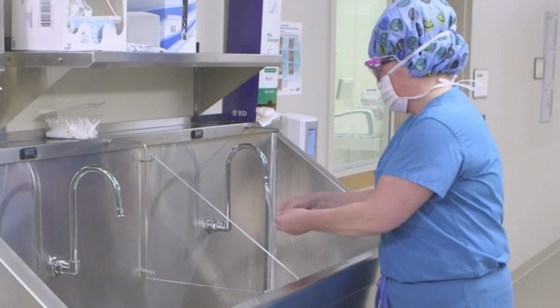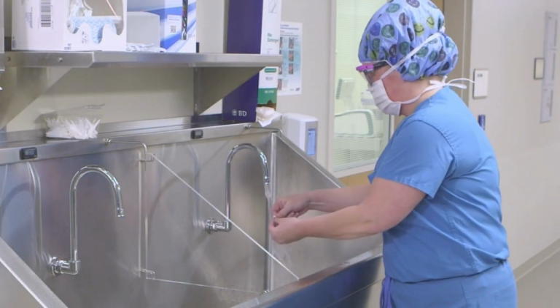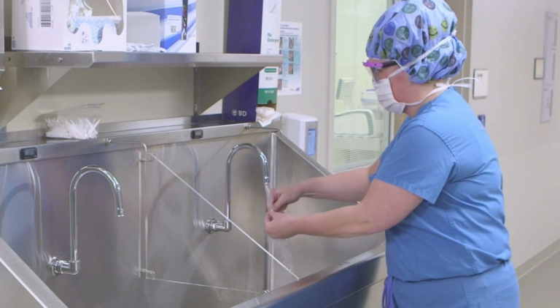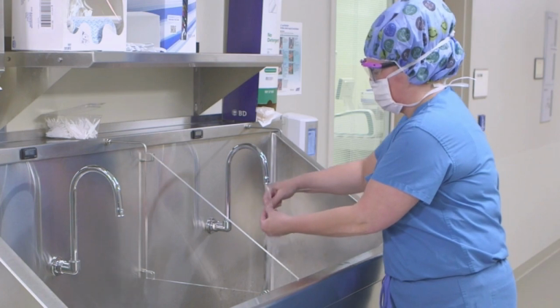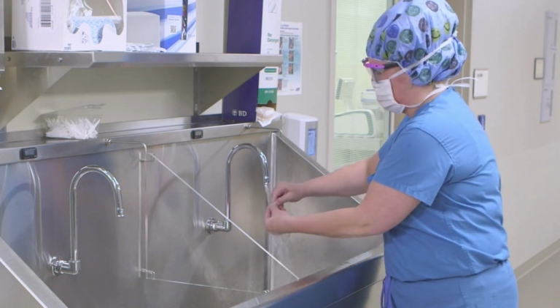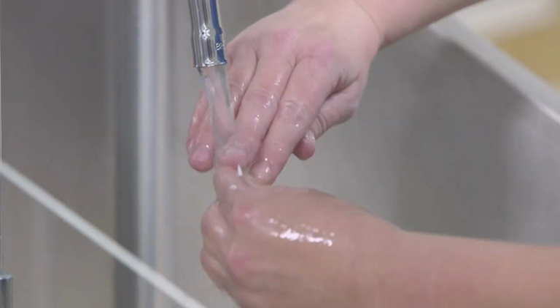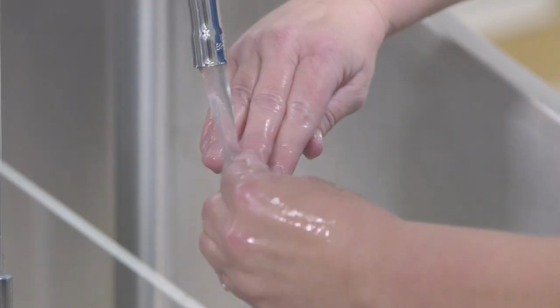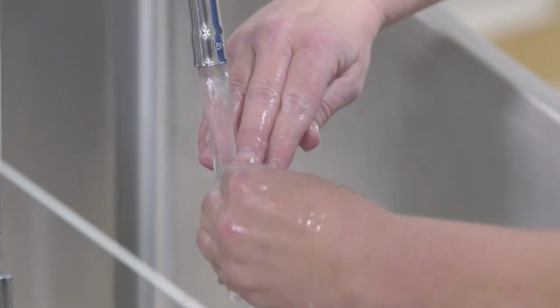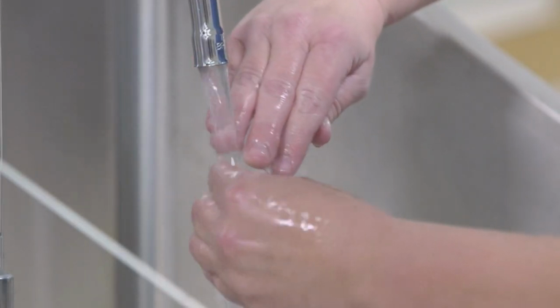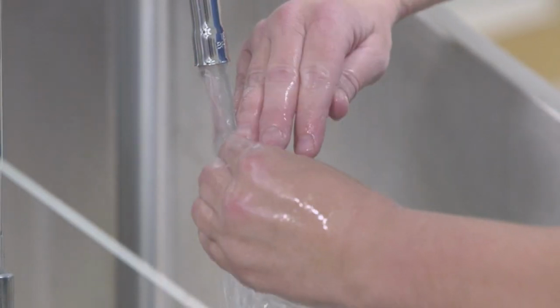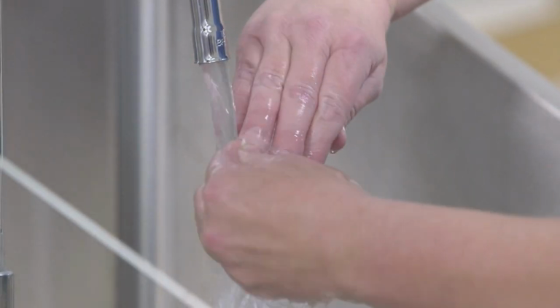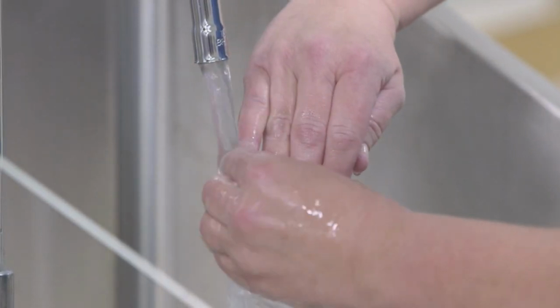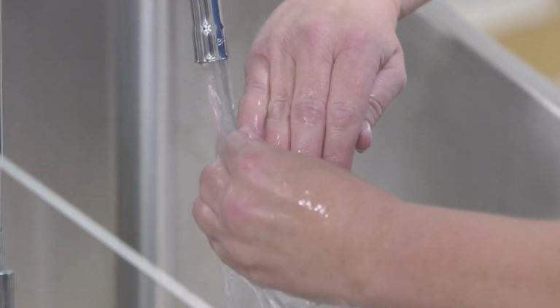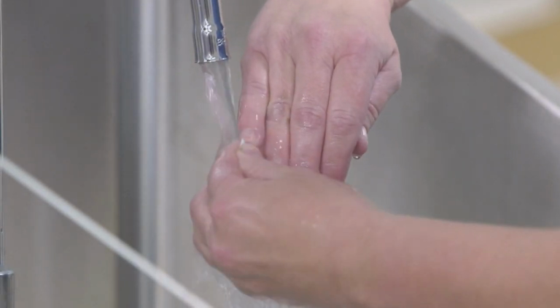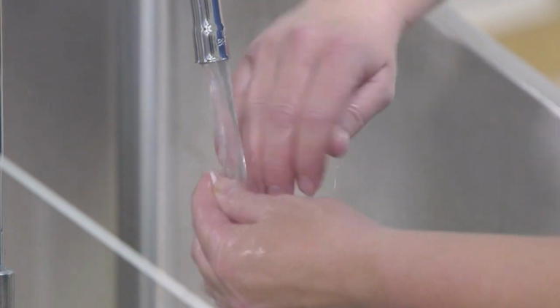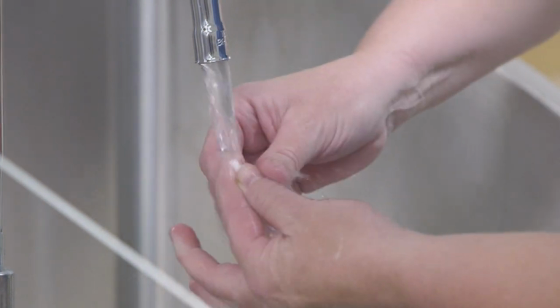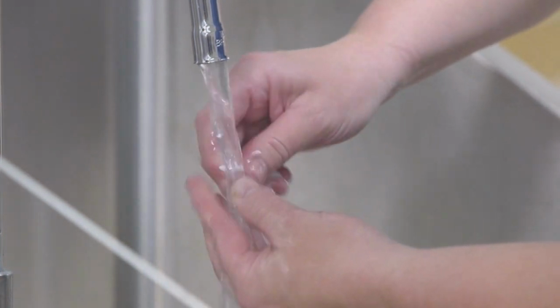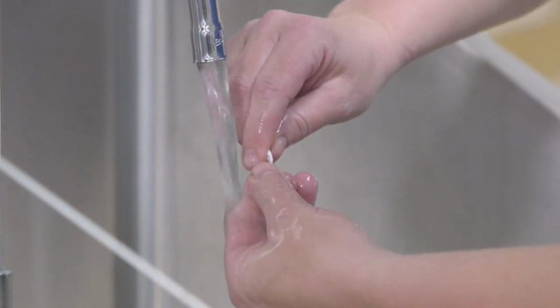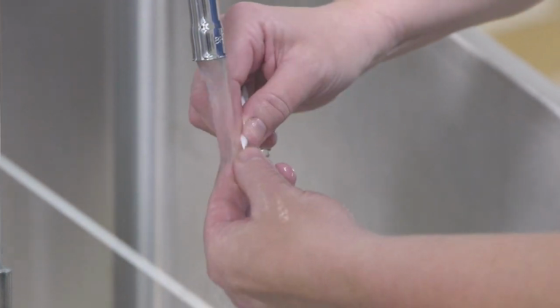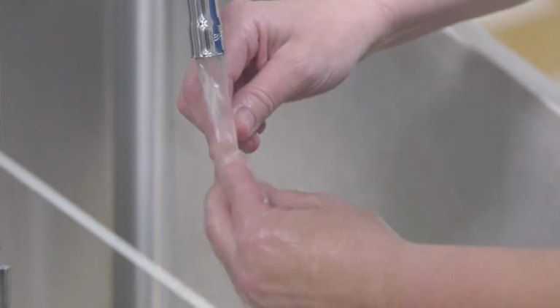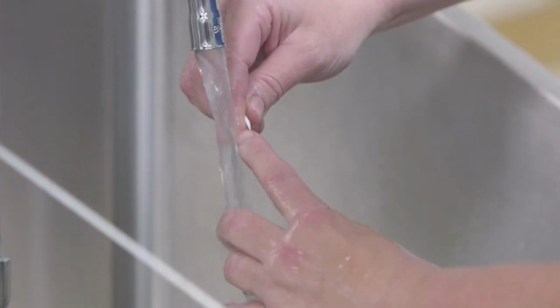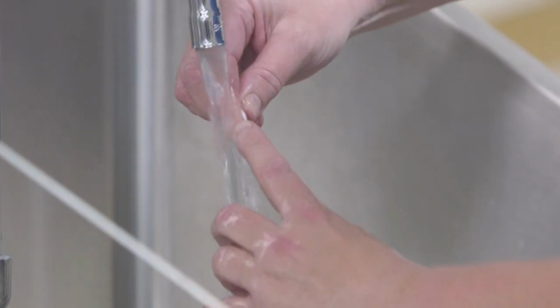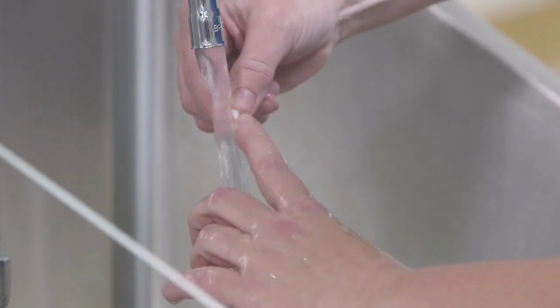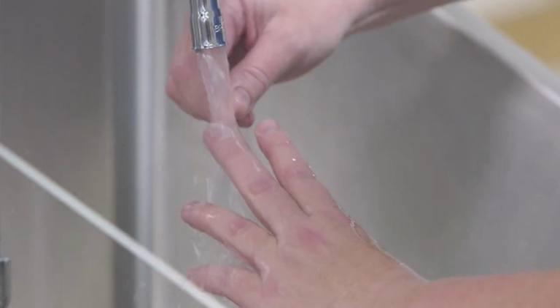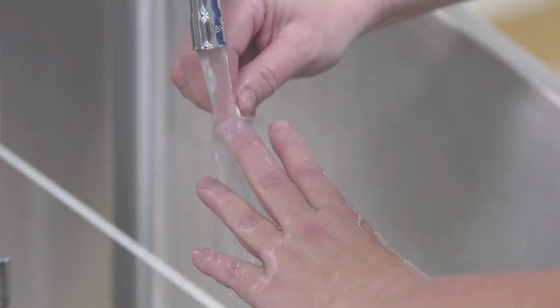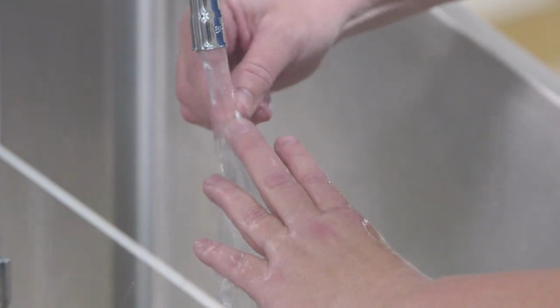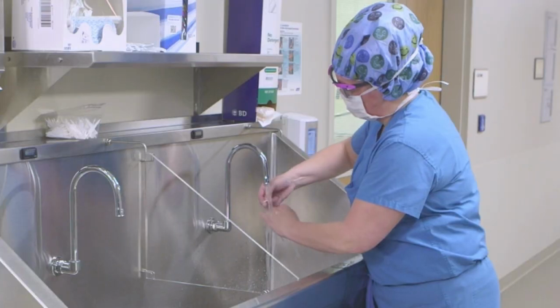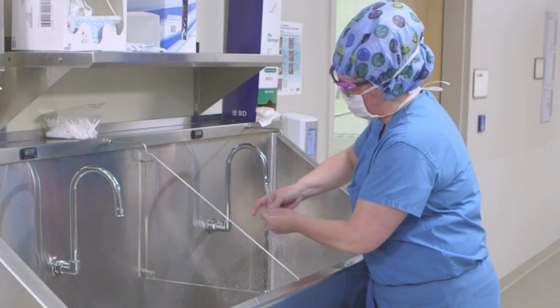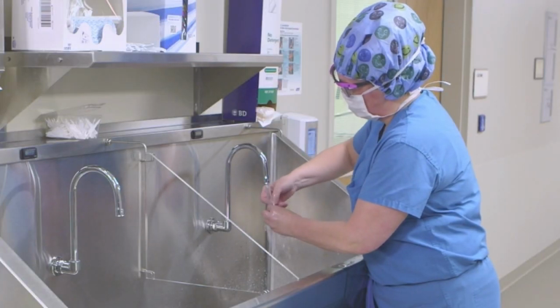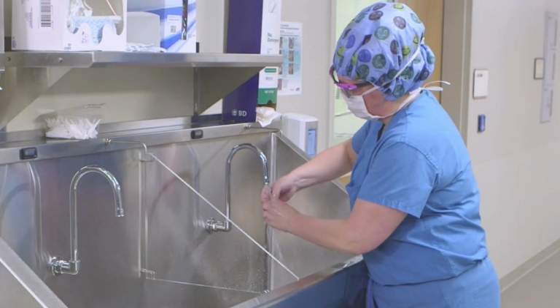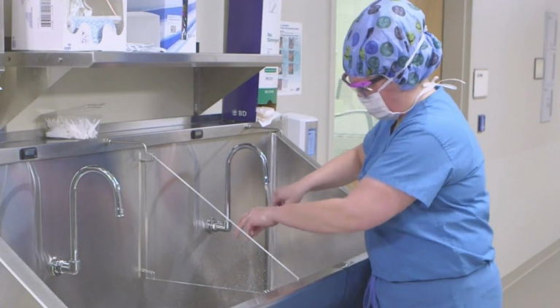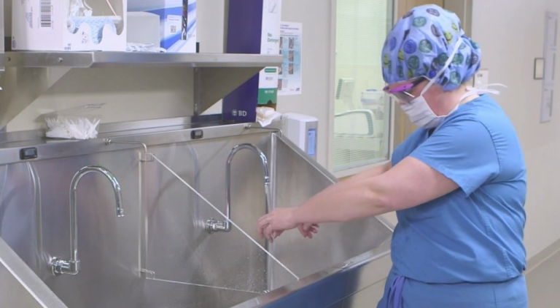Begin by cleaning underneath your nails with a nail pick under running water. Nail picking must occur before the first scrub of the day, or if soil or debris is noticed under the nails. When you are finished, dry your hands completely with a clean paper towel.